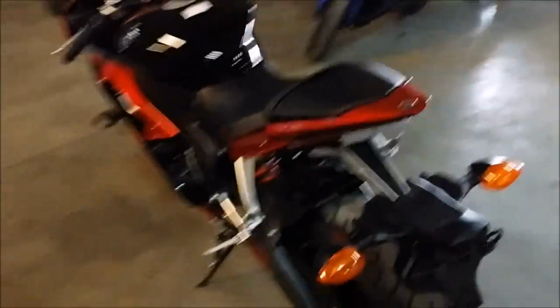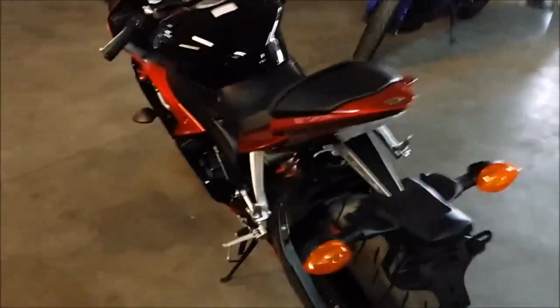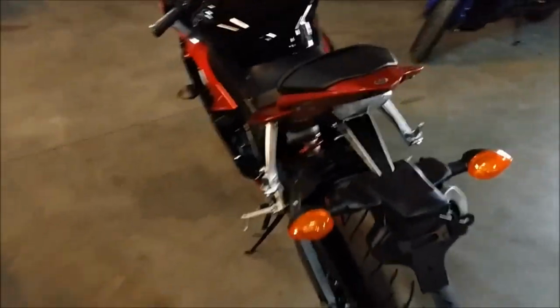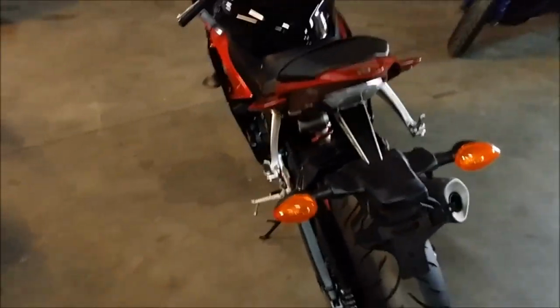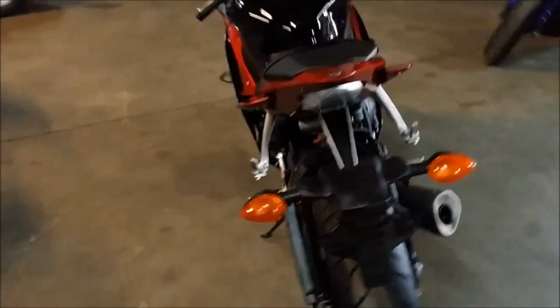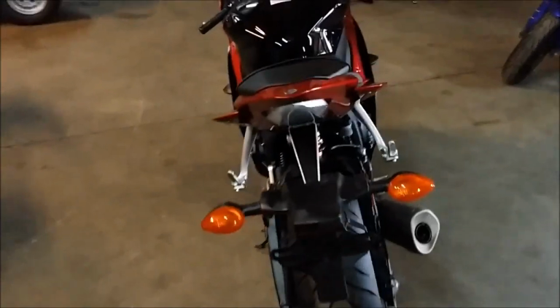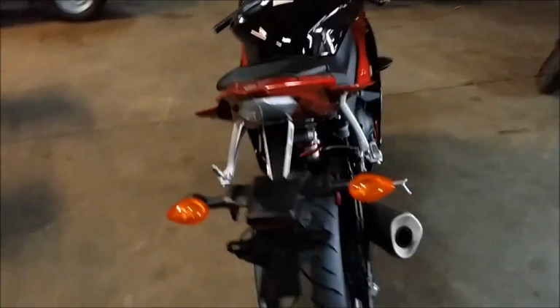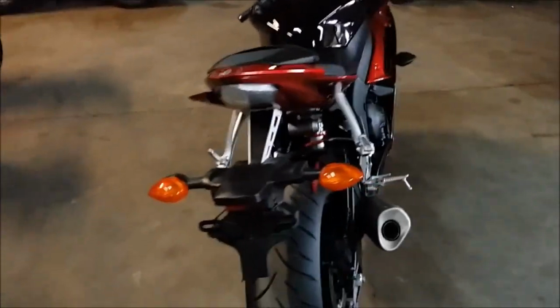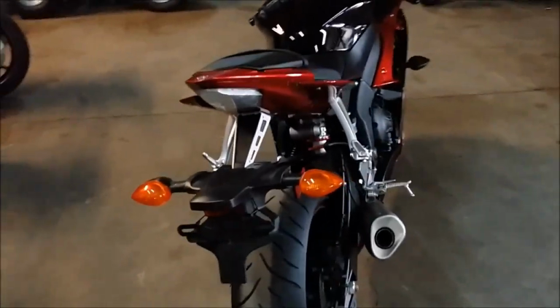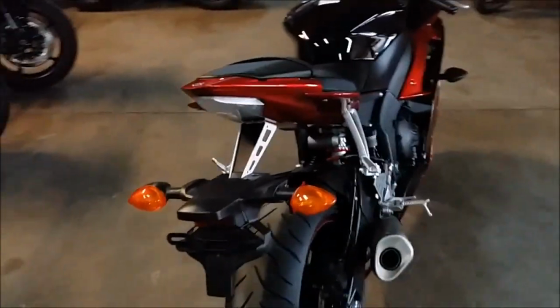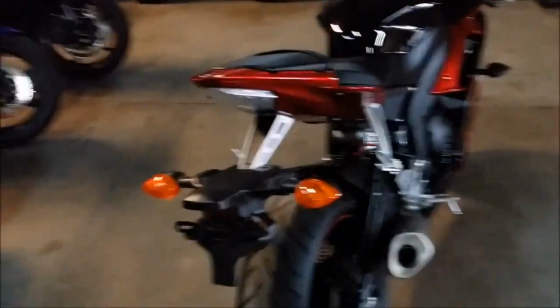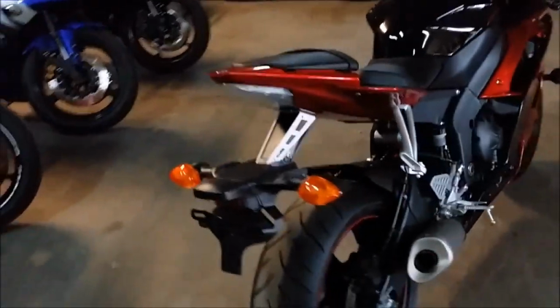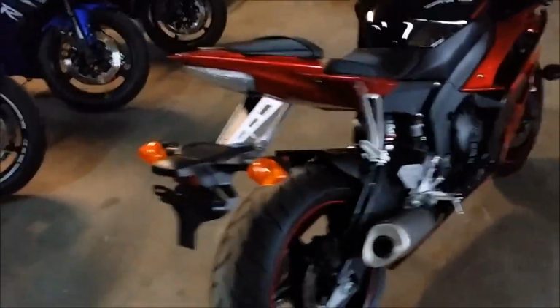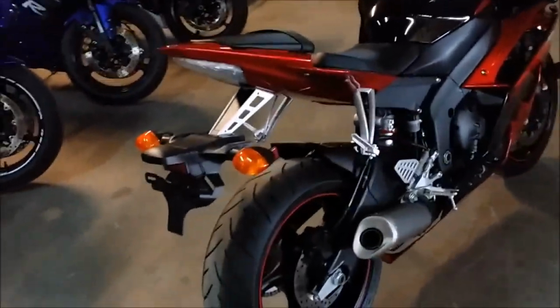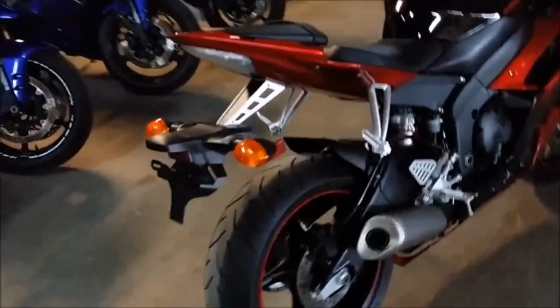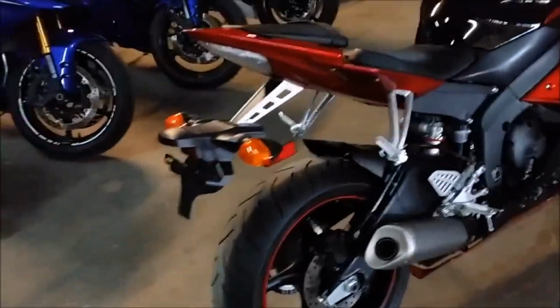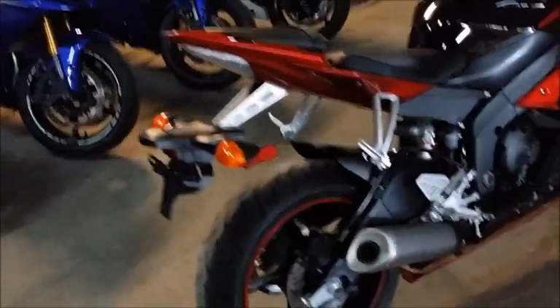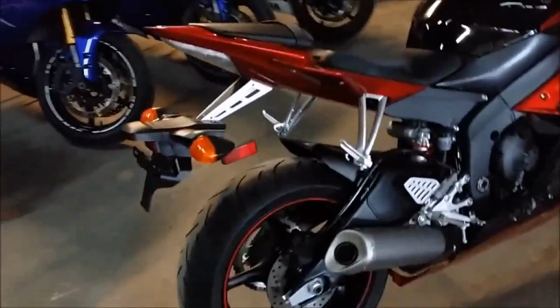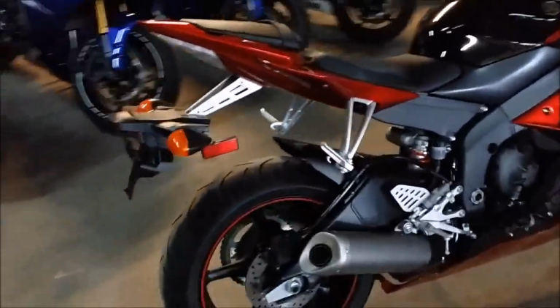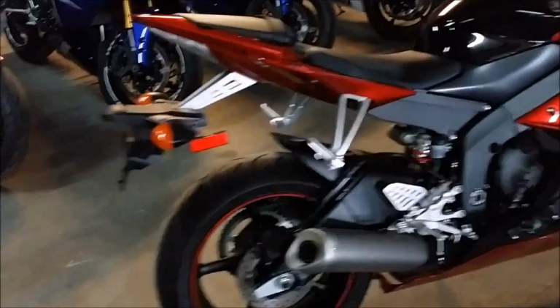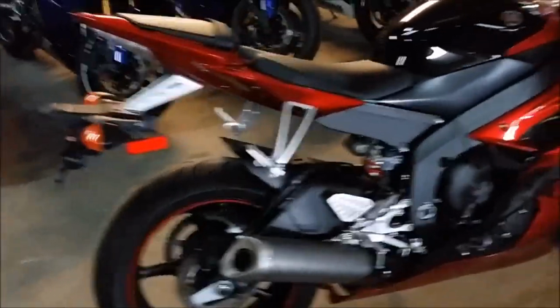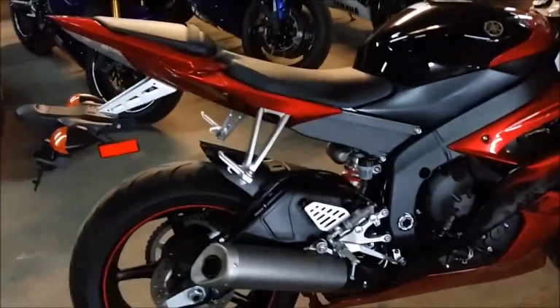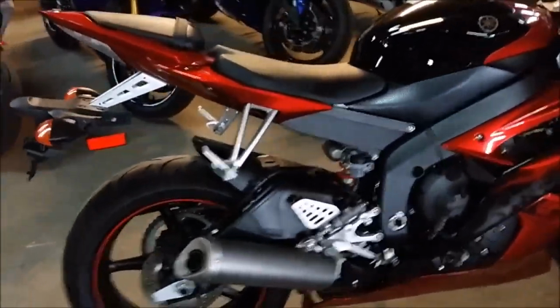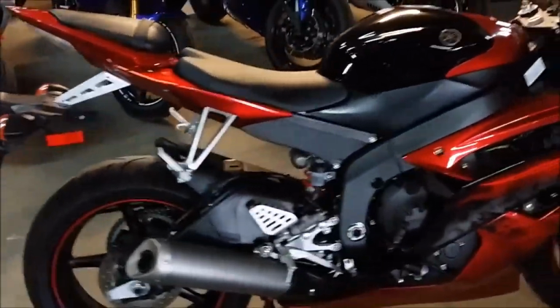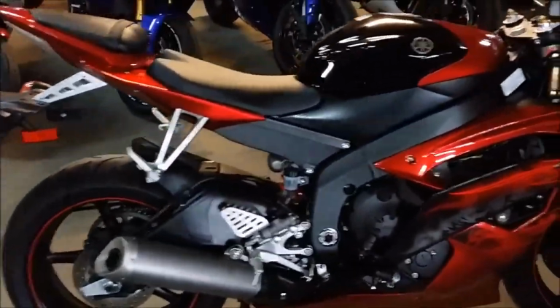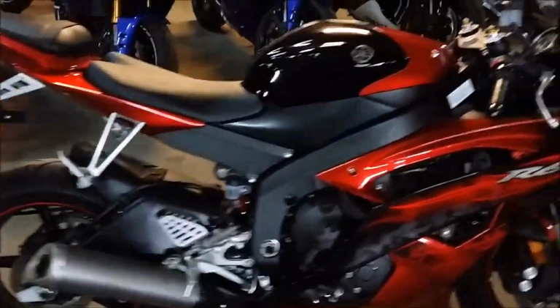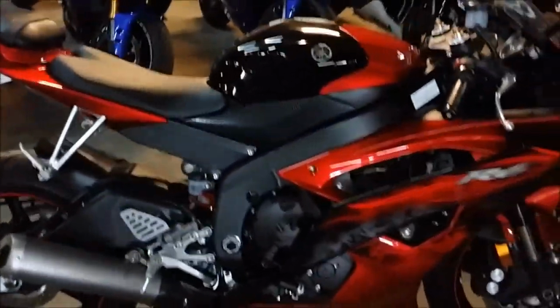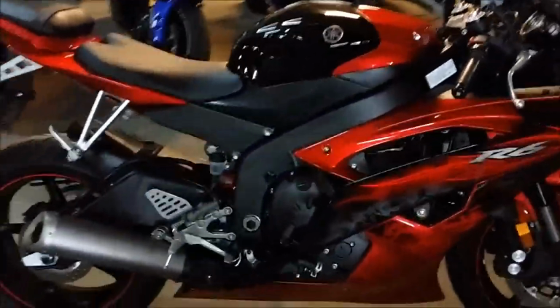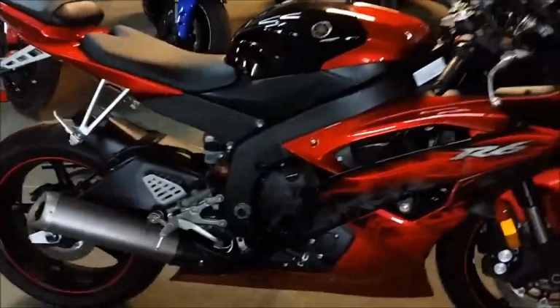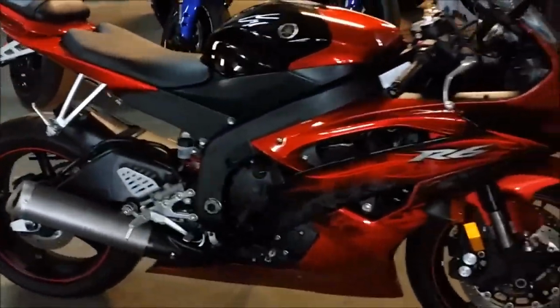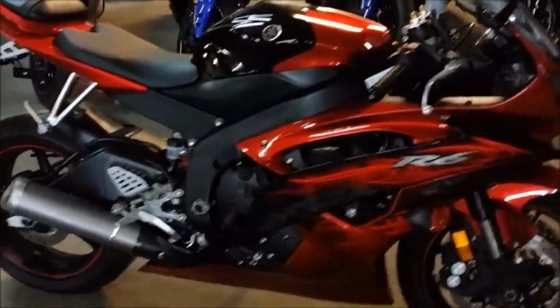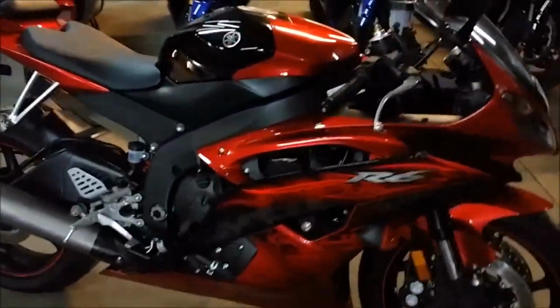Why buy new? Just service at your authorized Yamaha dealership, inspected, certified, and includes a two-year warranty. Tear up the streets on this low mileage, perfect warranty R6 for only $9,499.